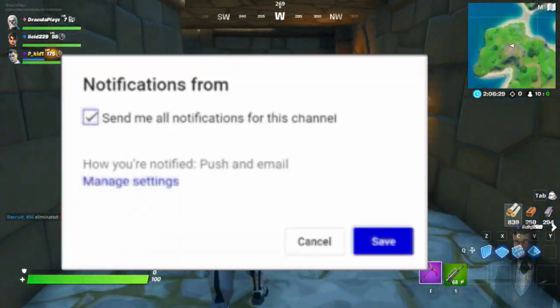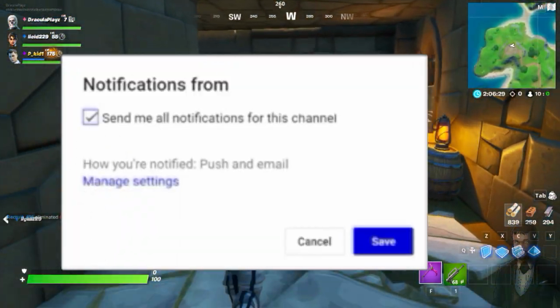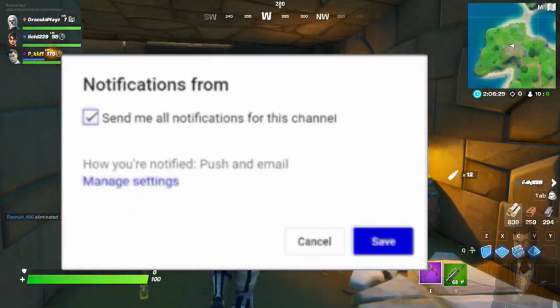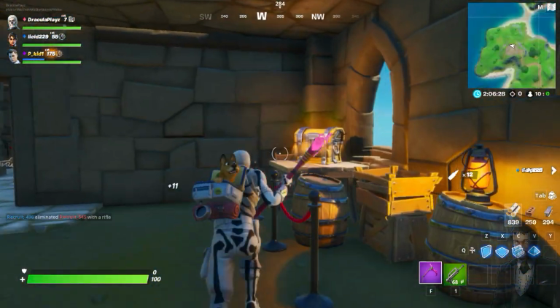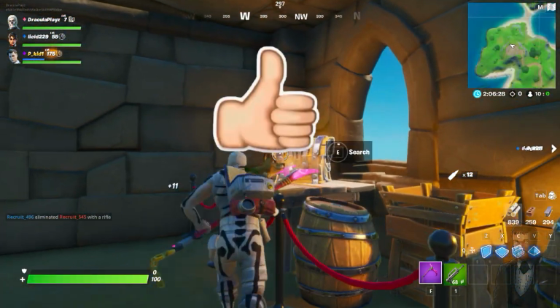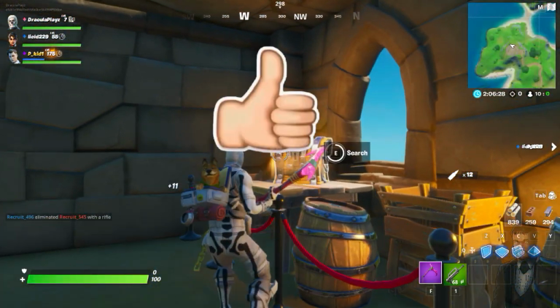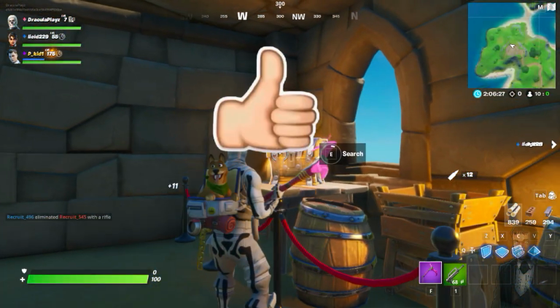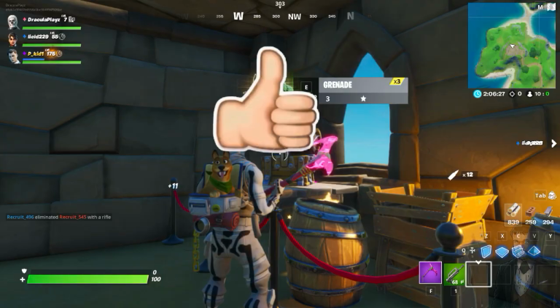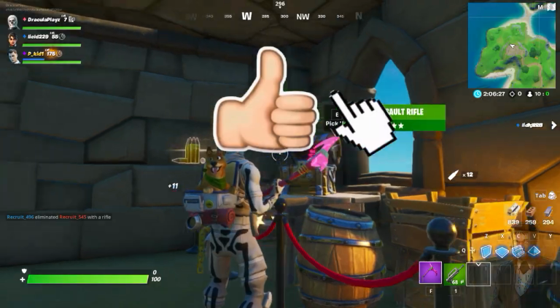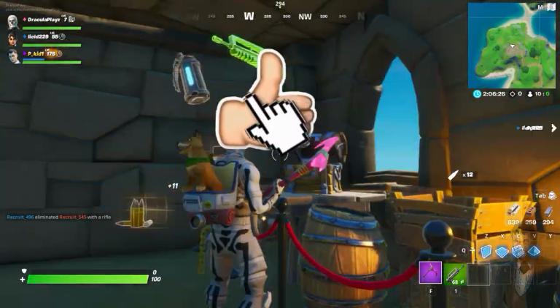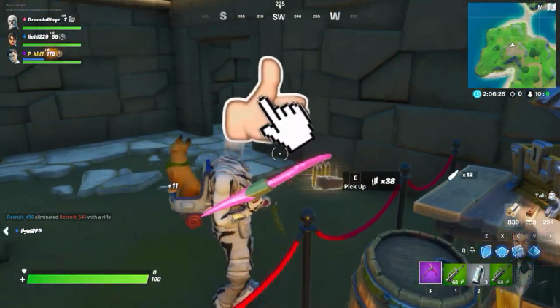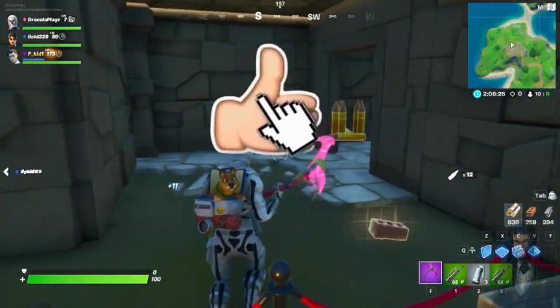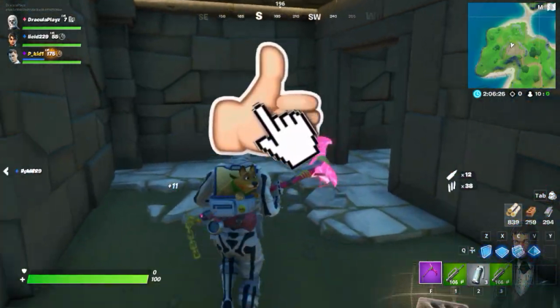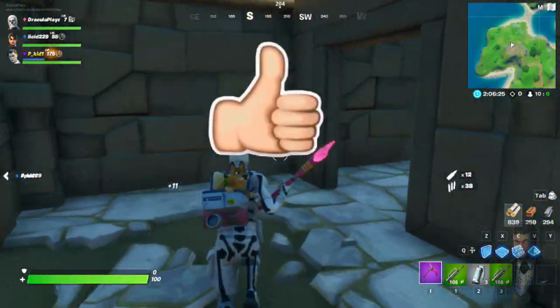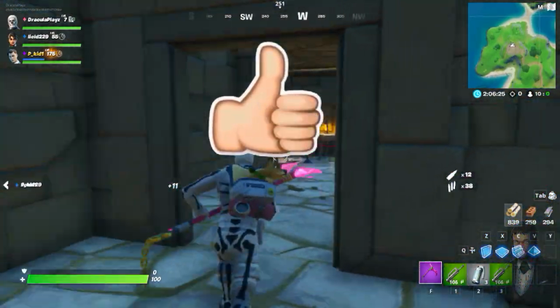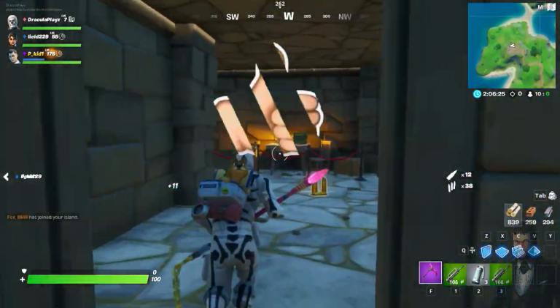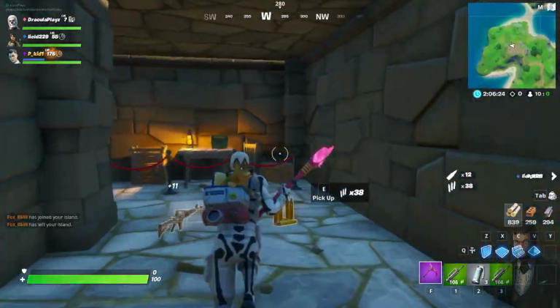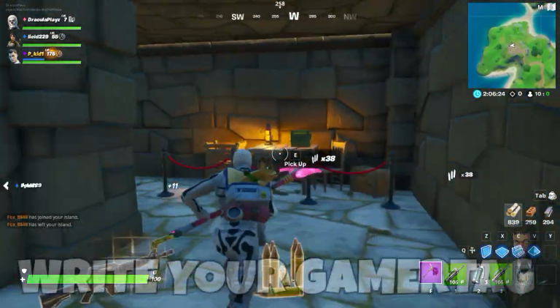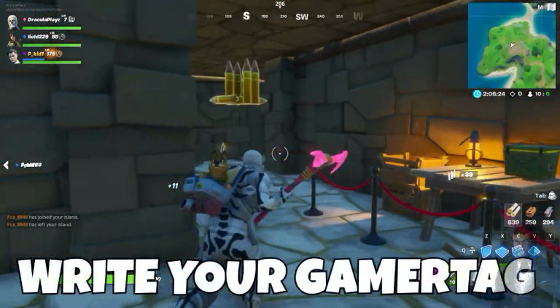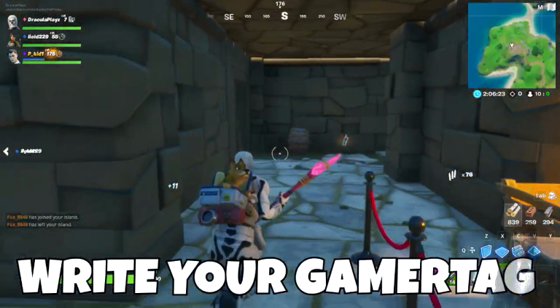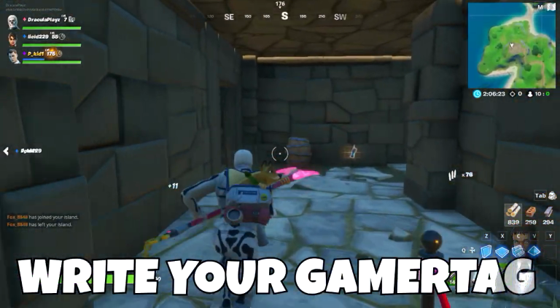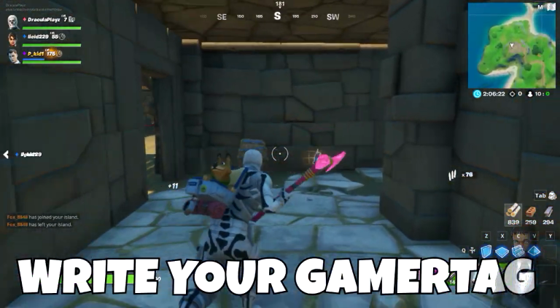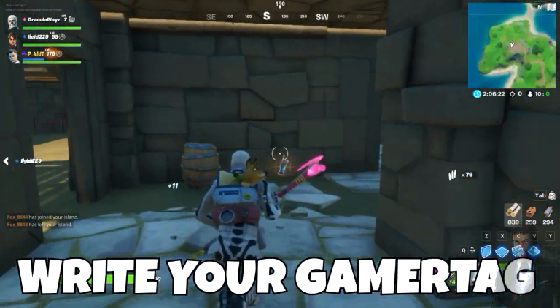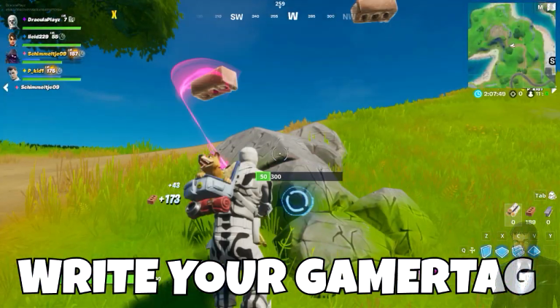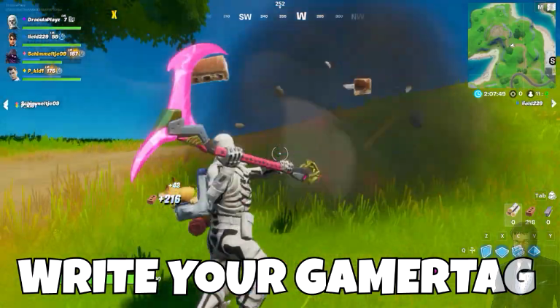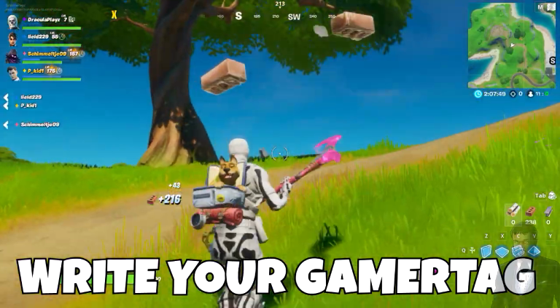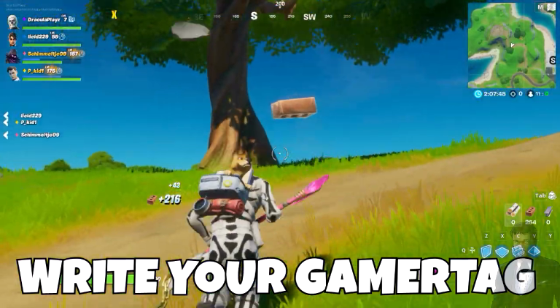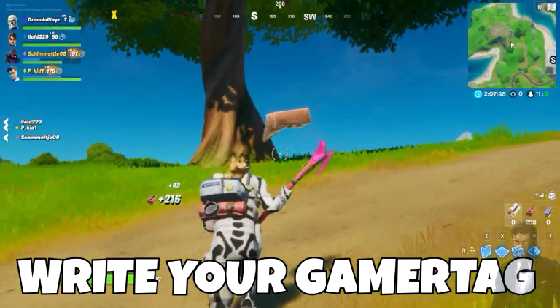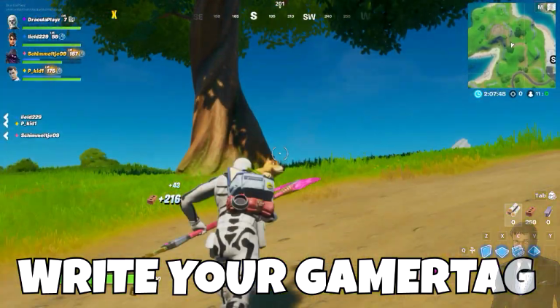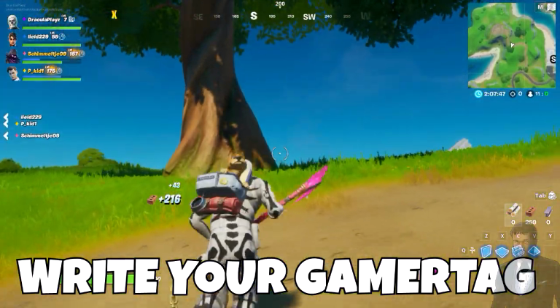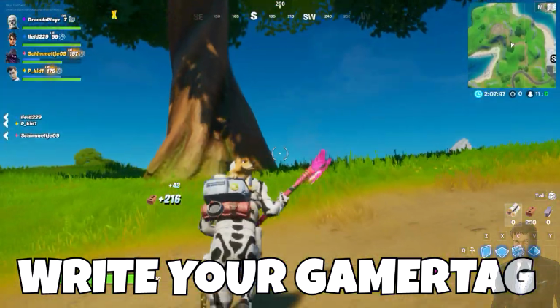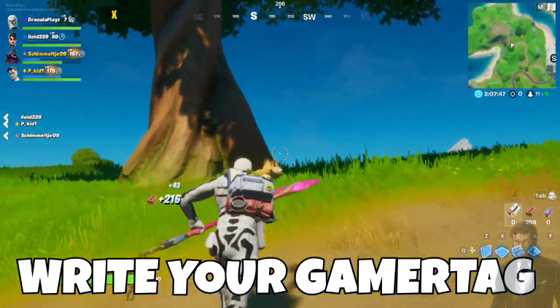Second step is to smash the like button. Final step is don't forget to write me your gamertag and on what platform you play Fortnite on — PC, console, mobile, or Nintendo Switch.